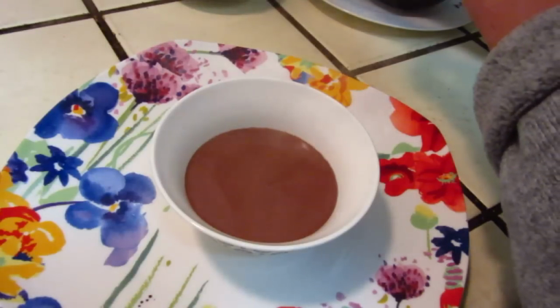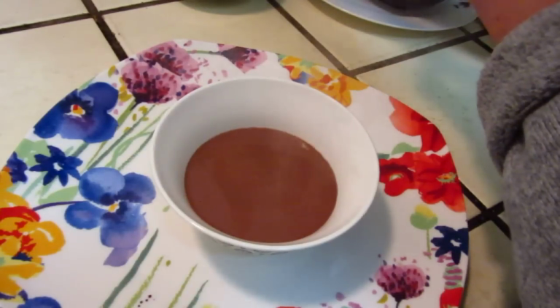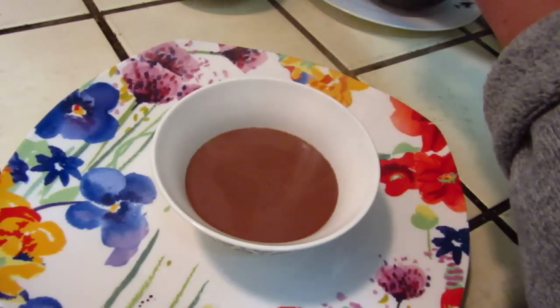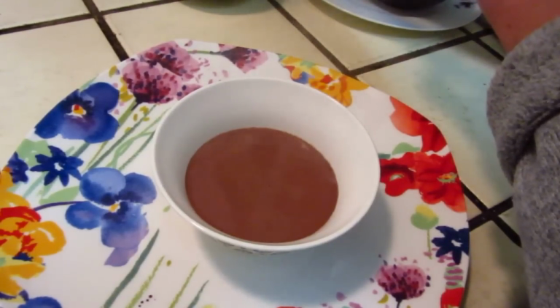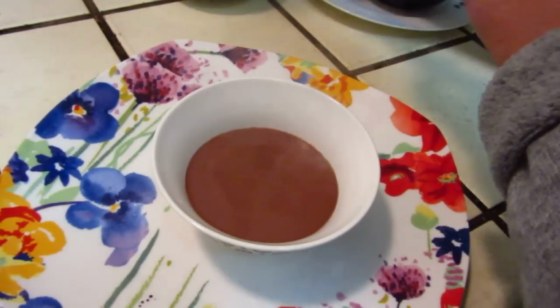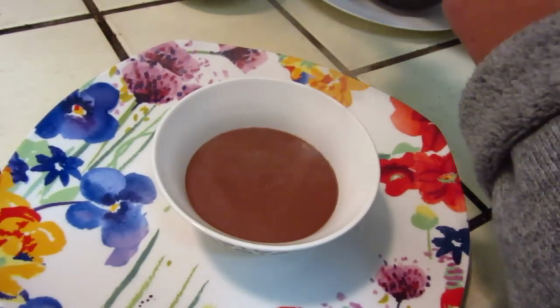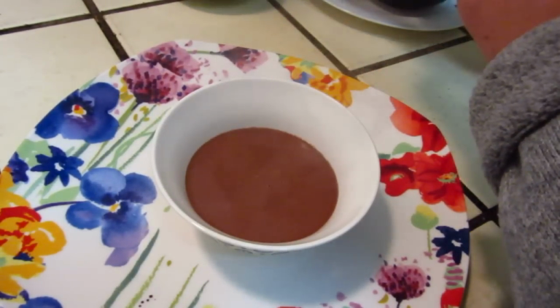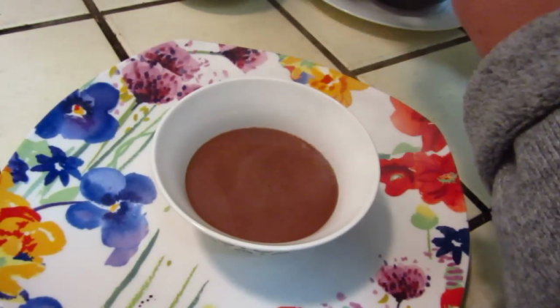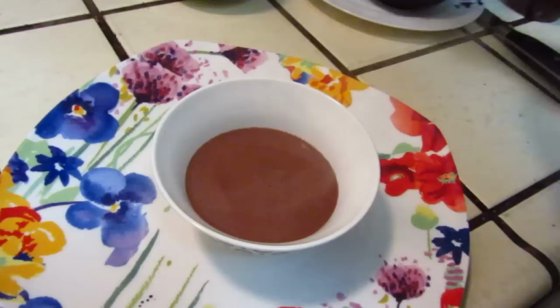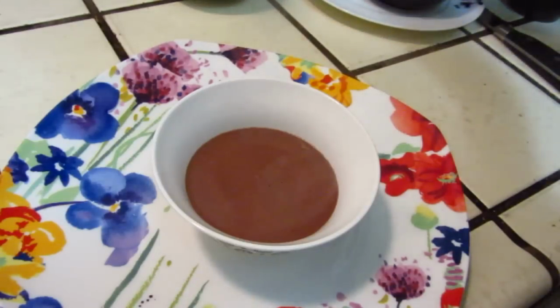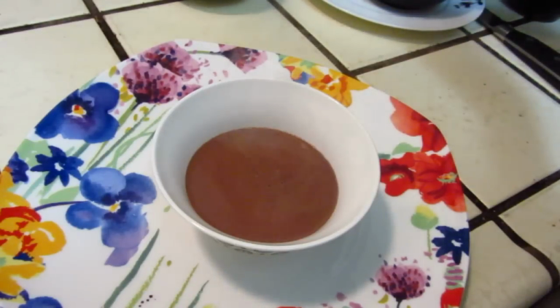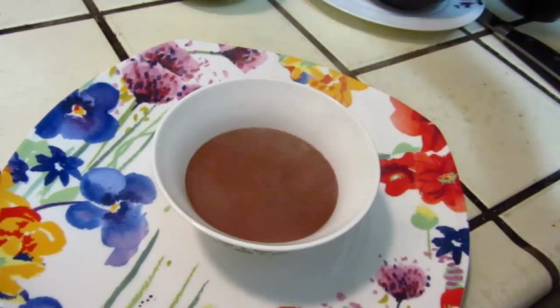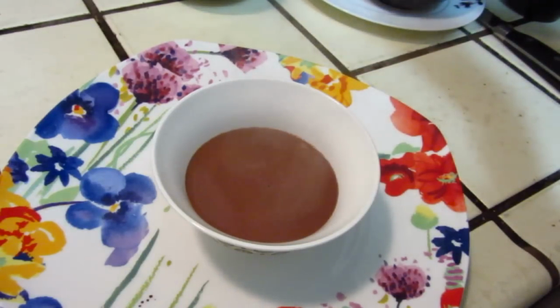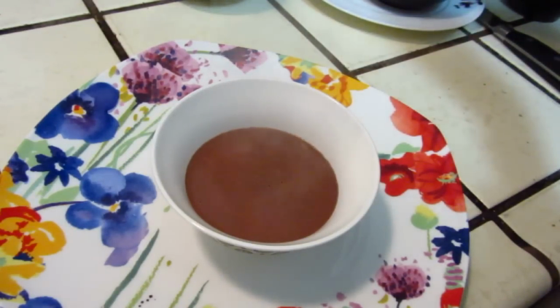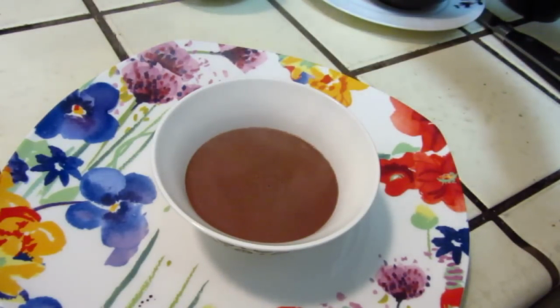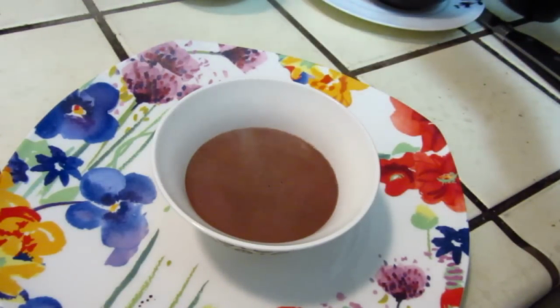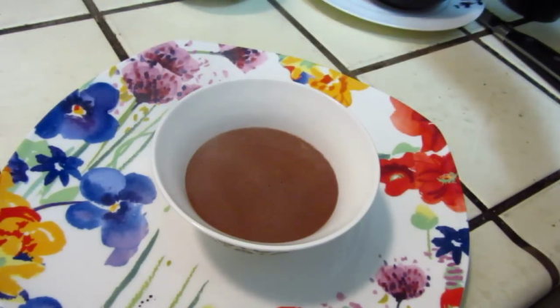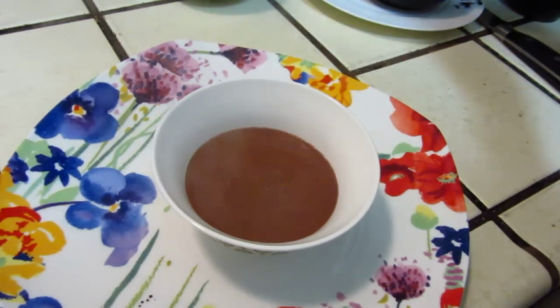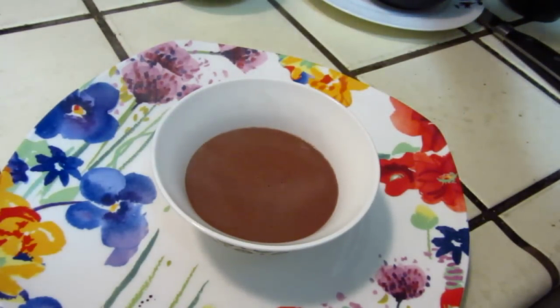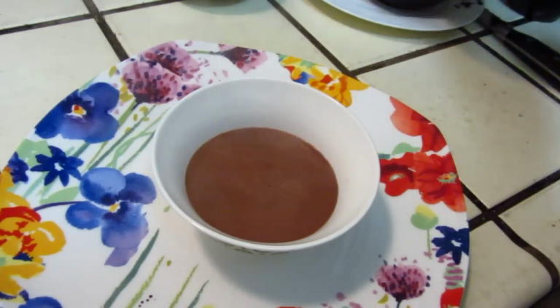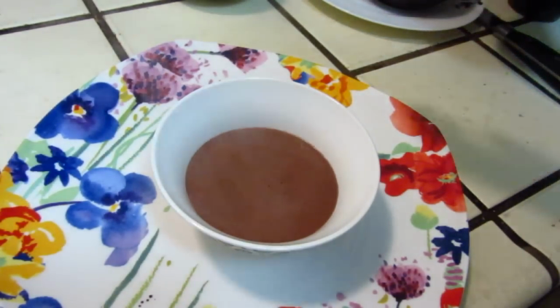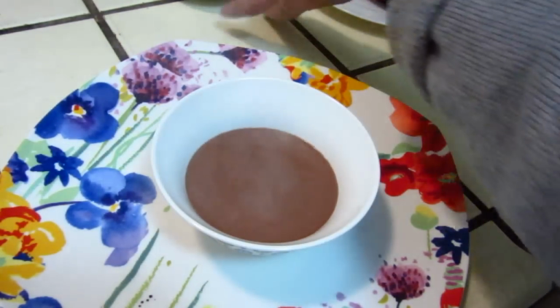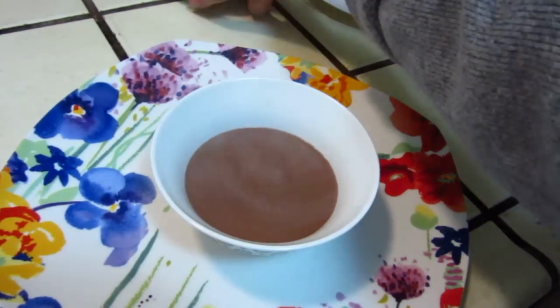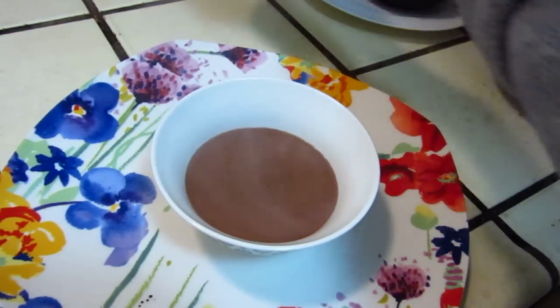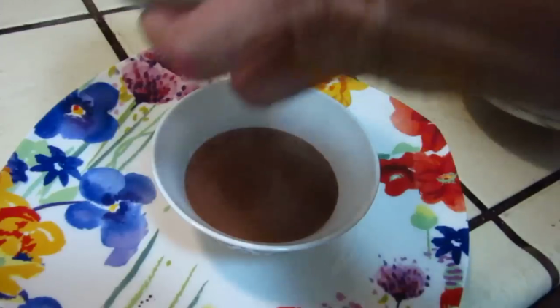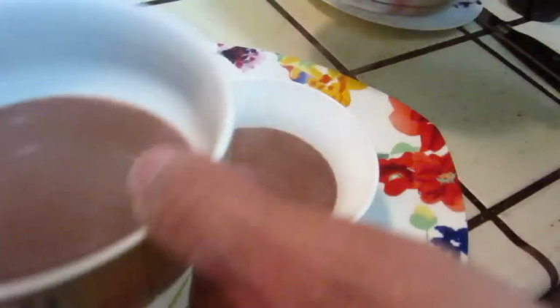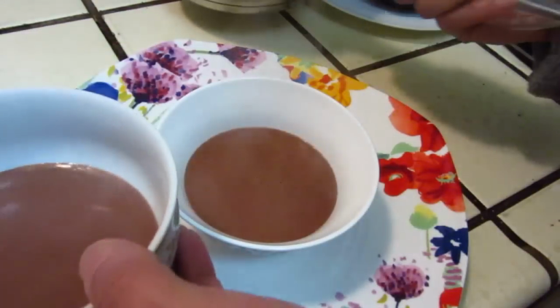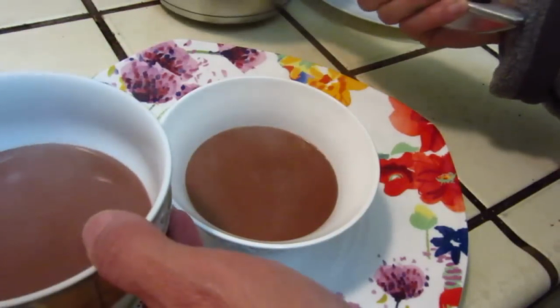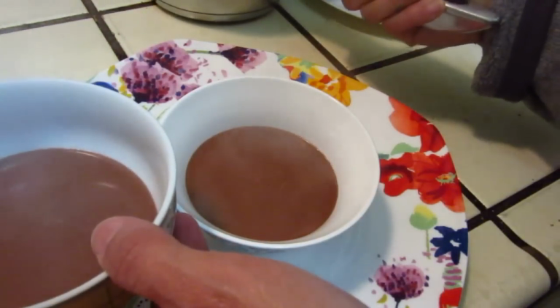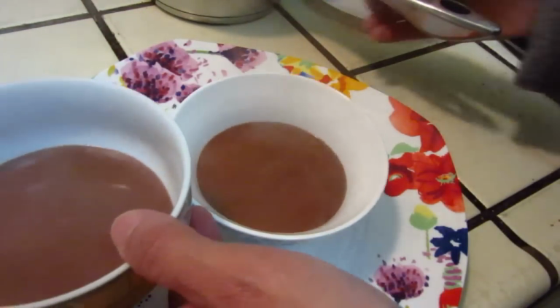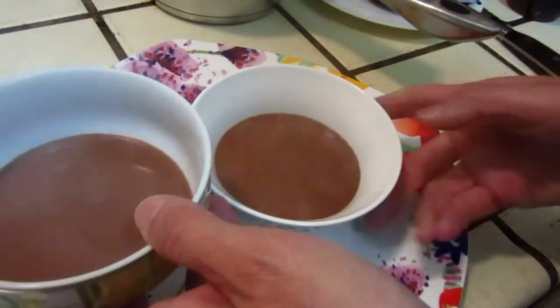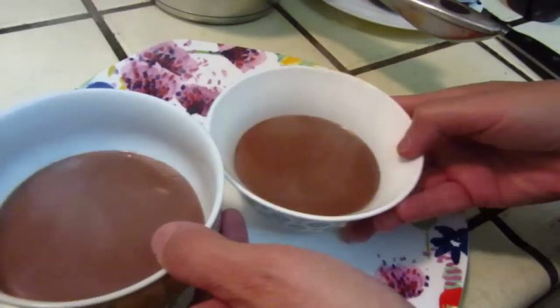Myself and my boys — put into three: myself and my boys. It's a sweet bowl of hot chocolate.